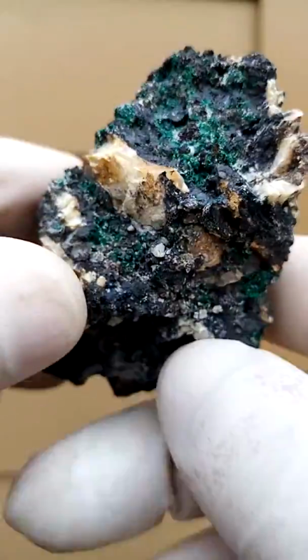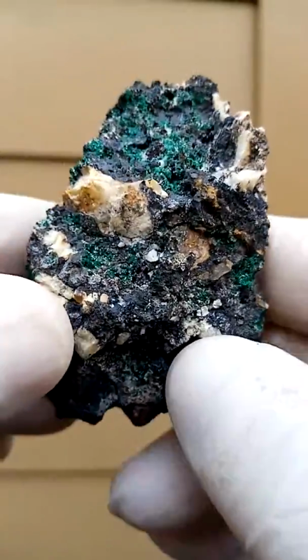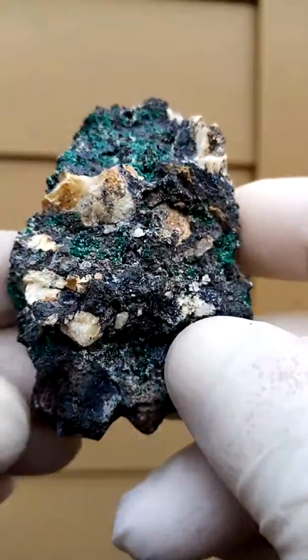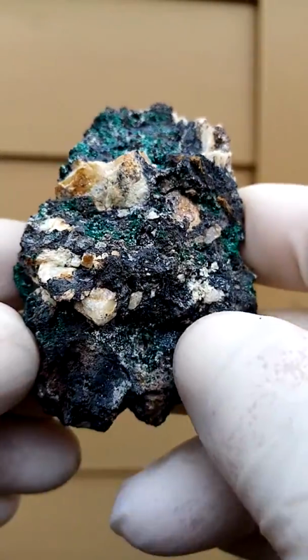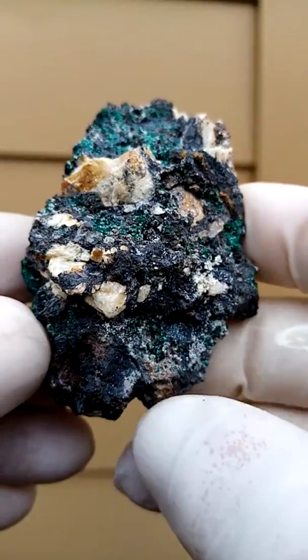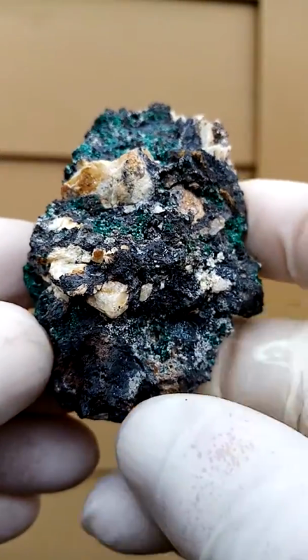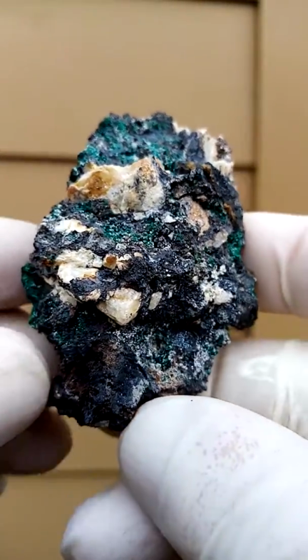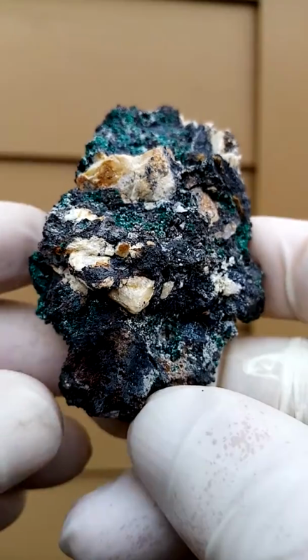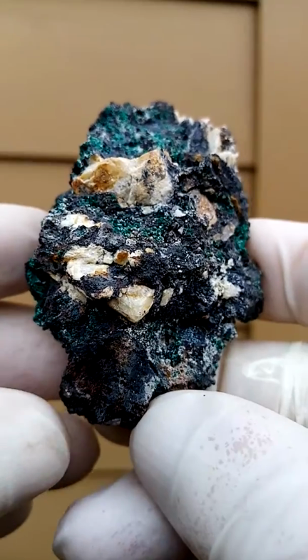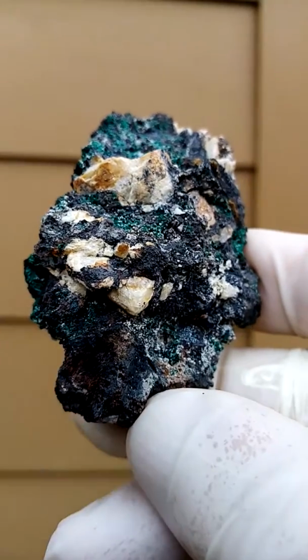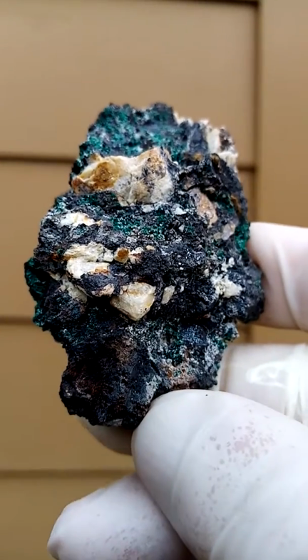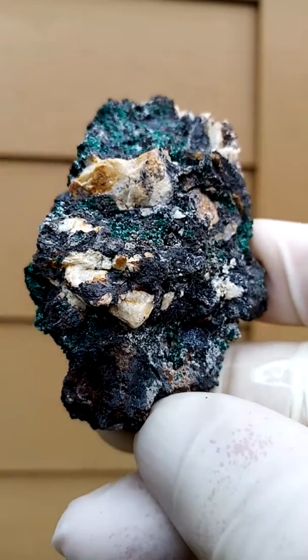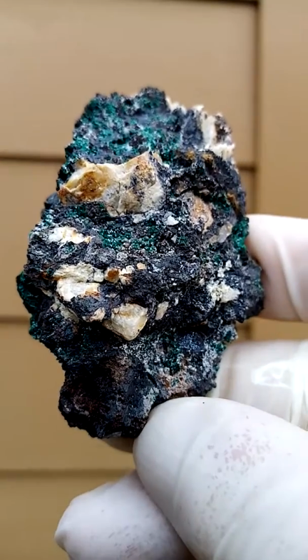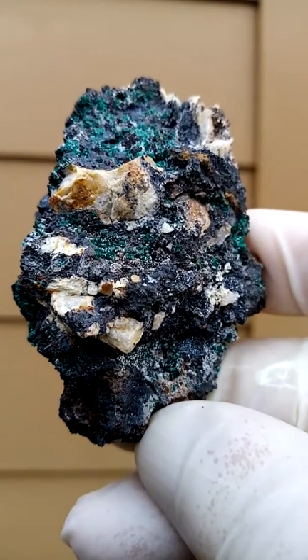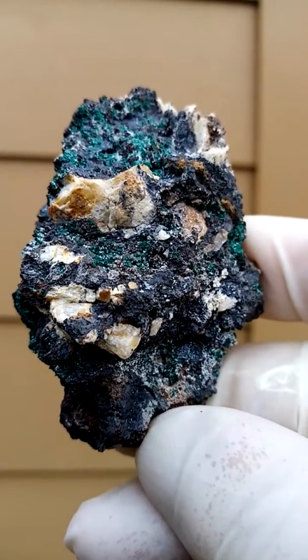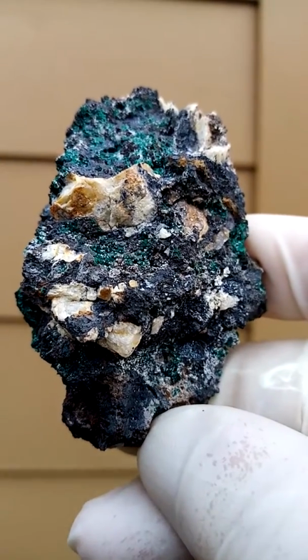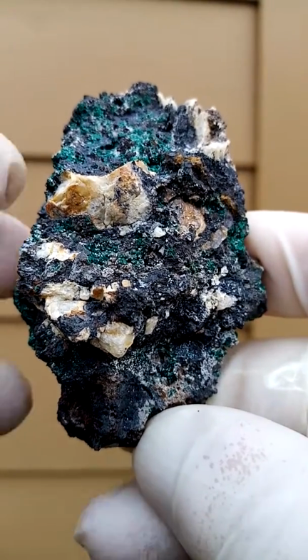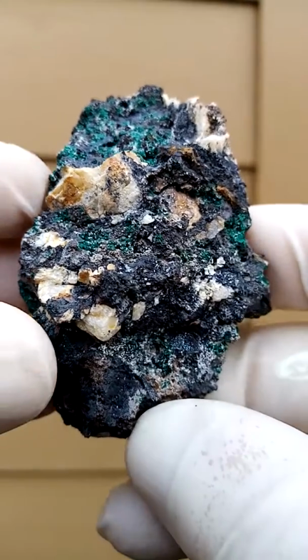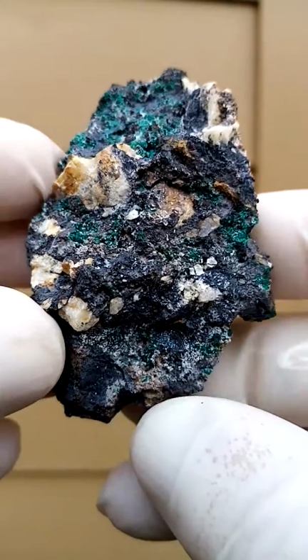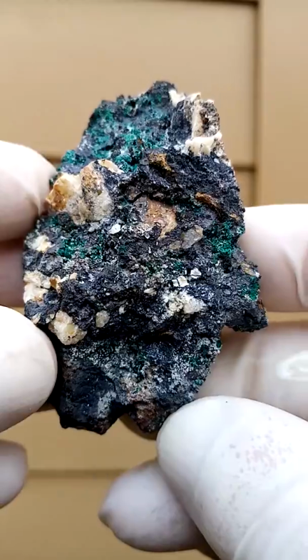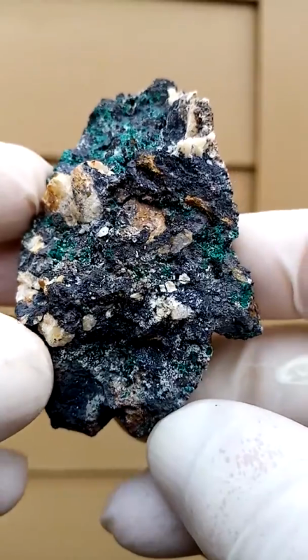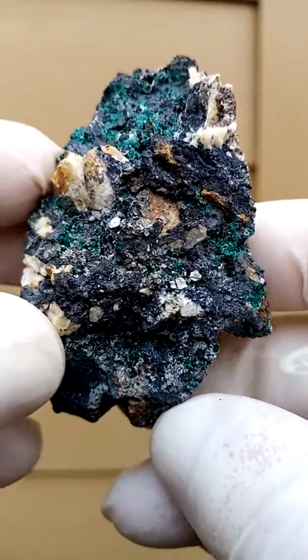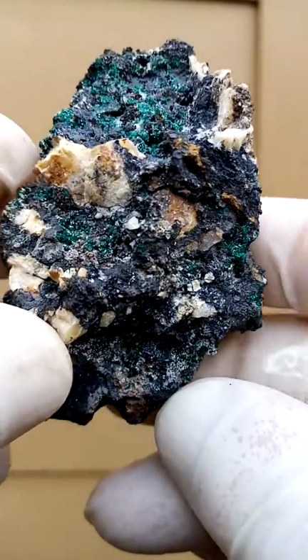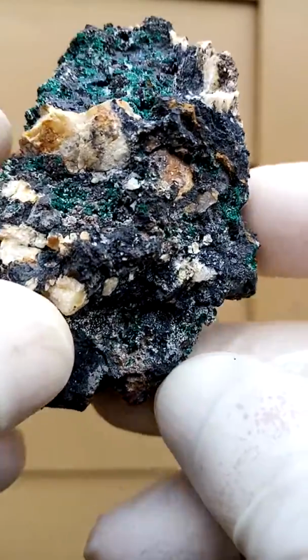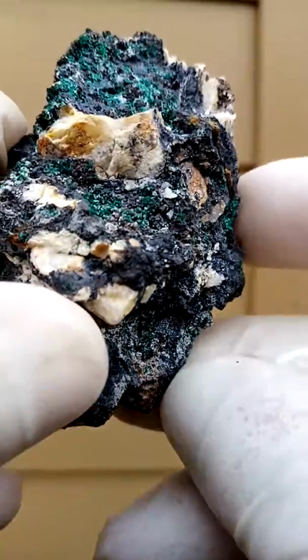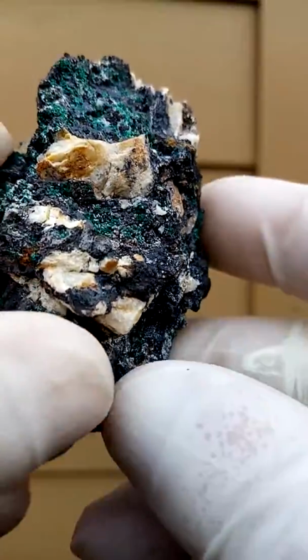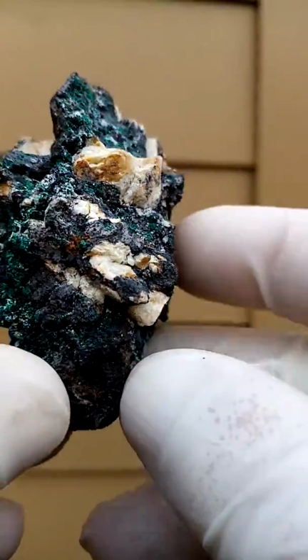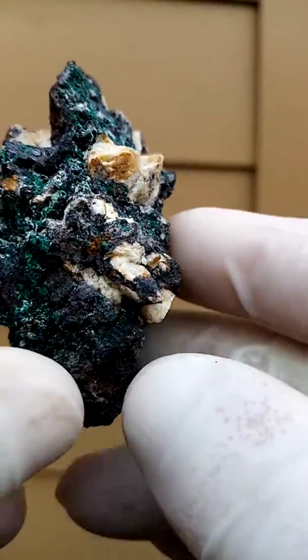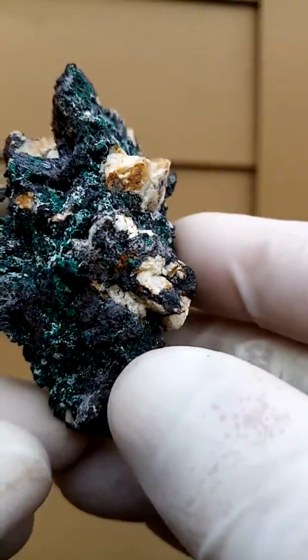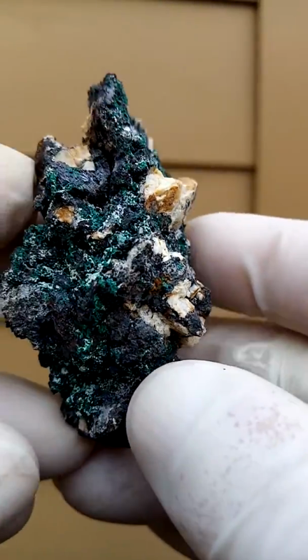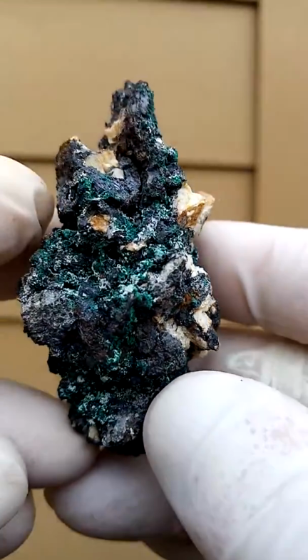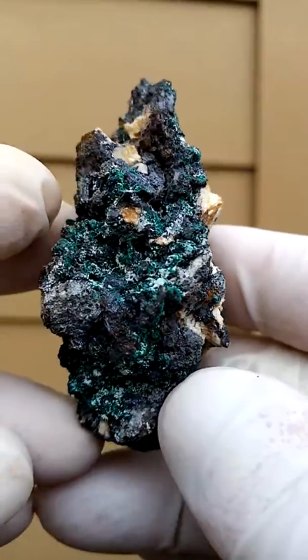I think the majority ore might be the Hydro-Heterolyte. There are also traces of some calcite and some dolomite in between there.